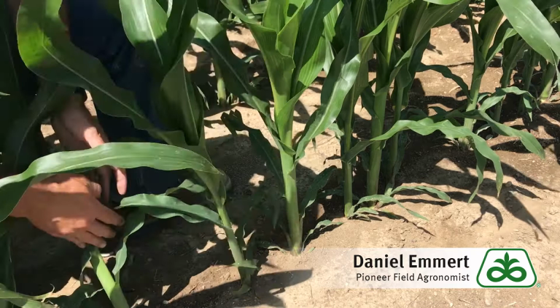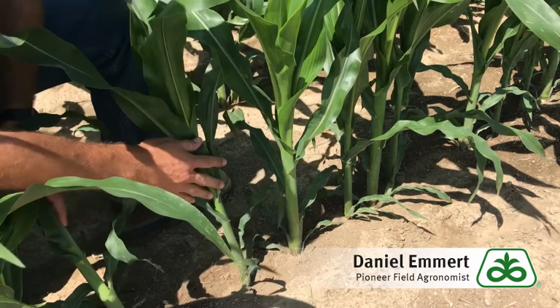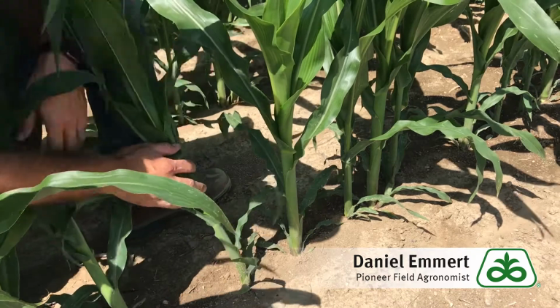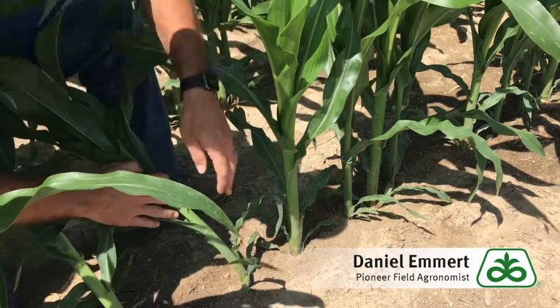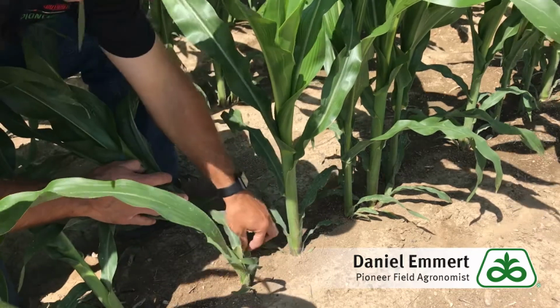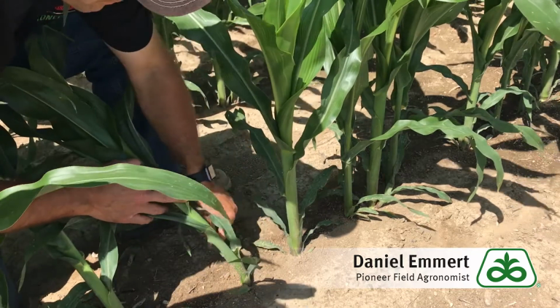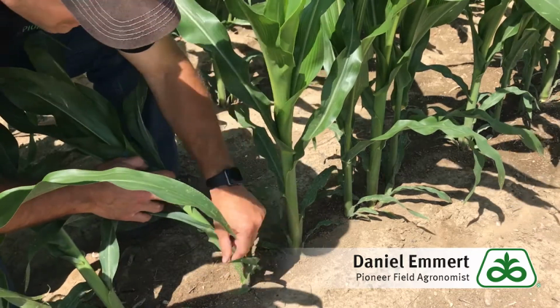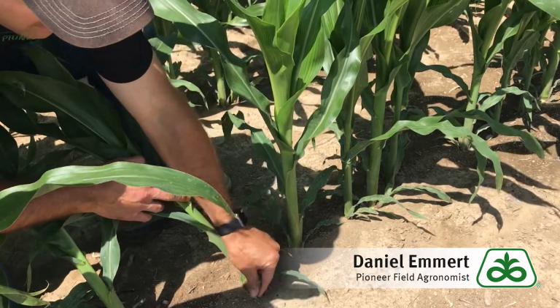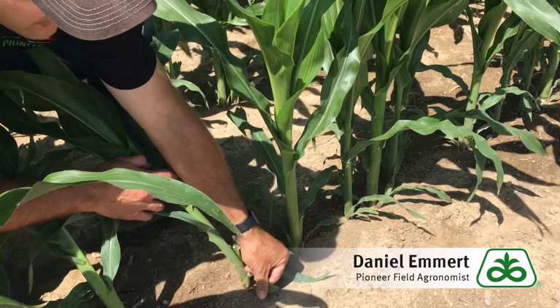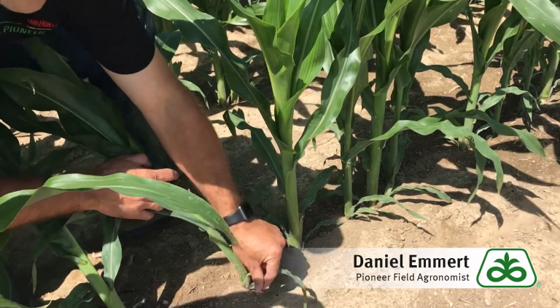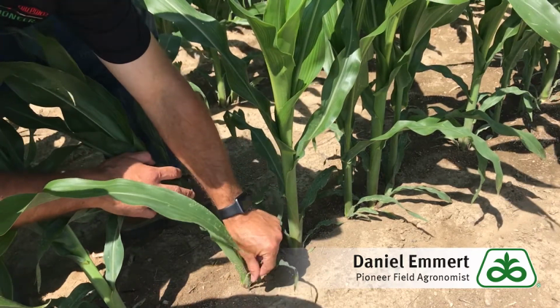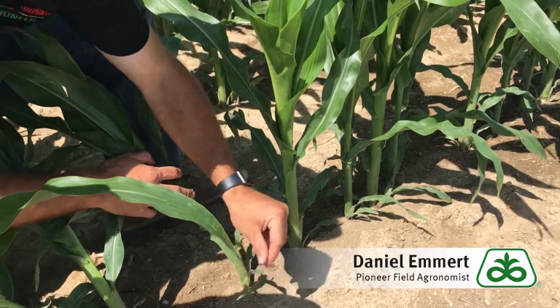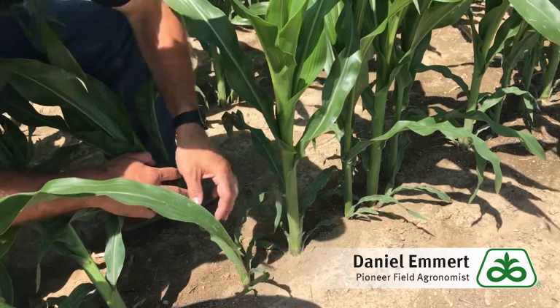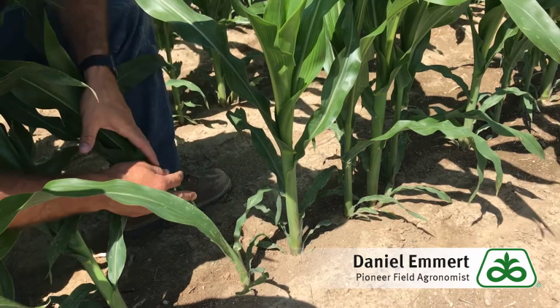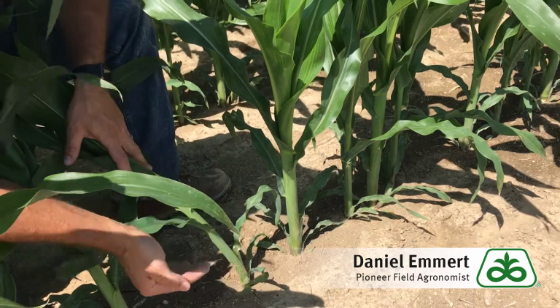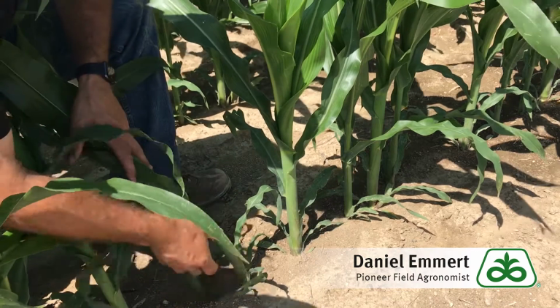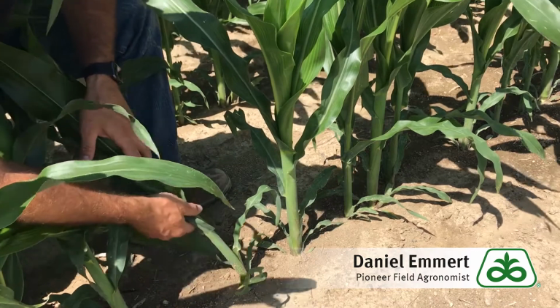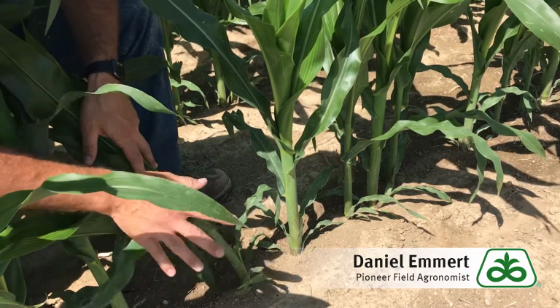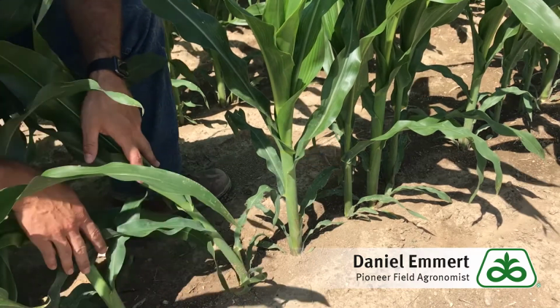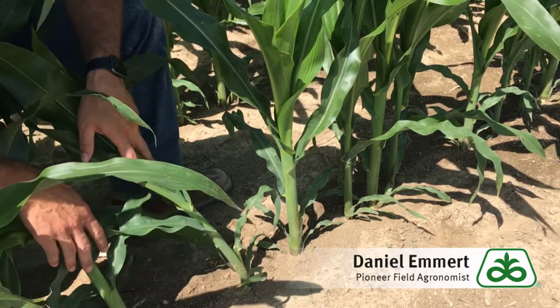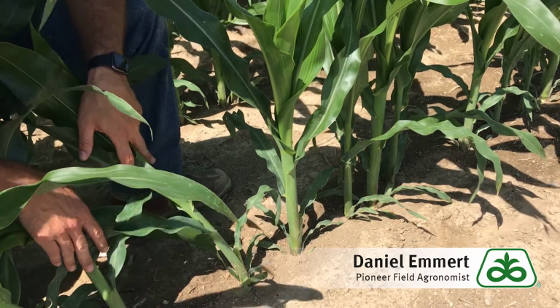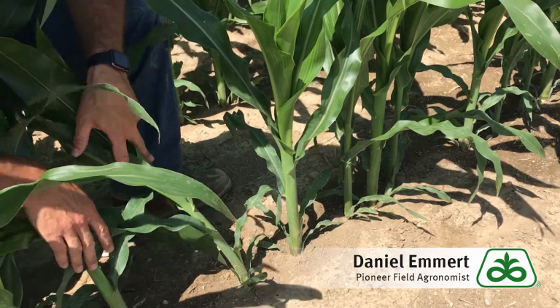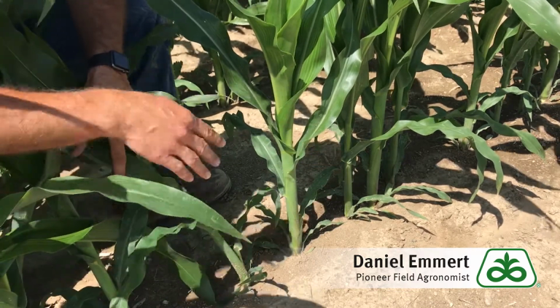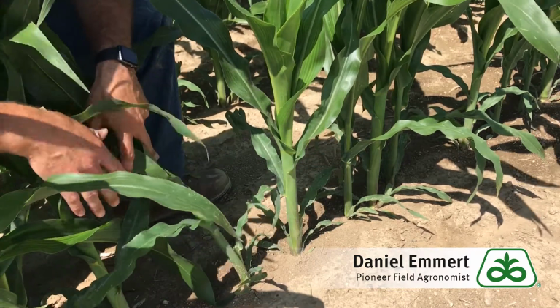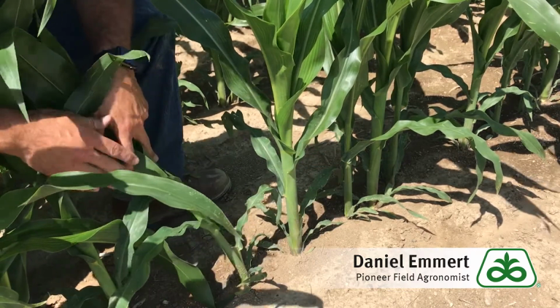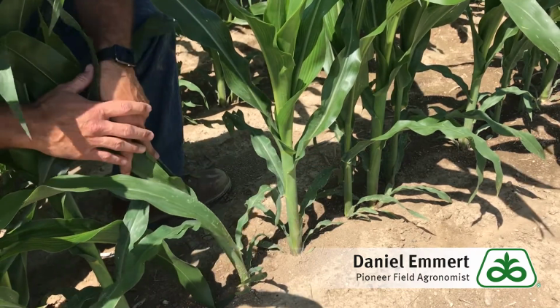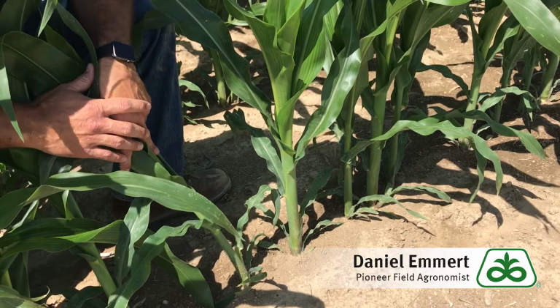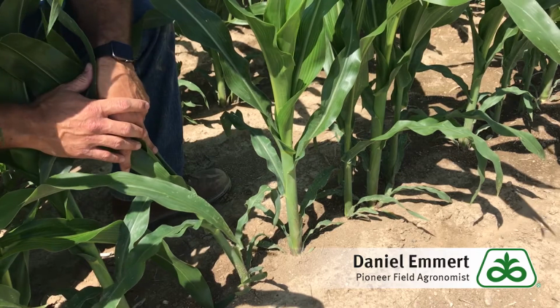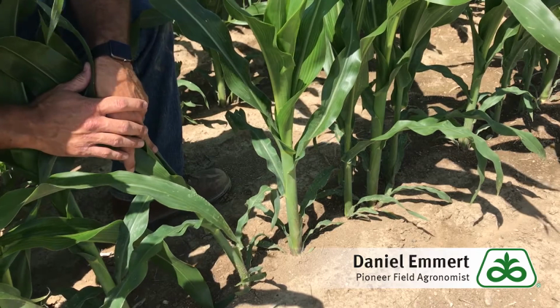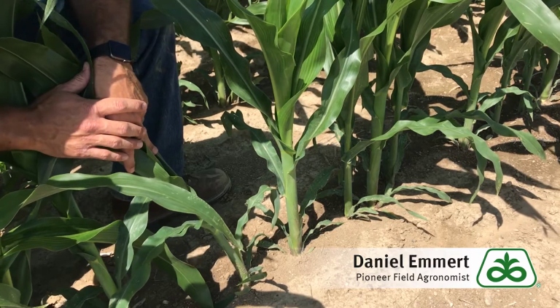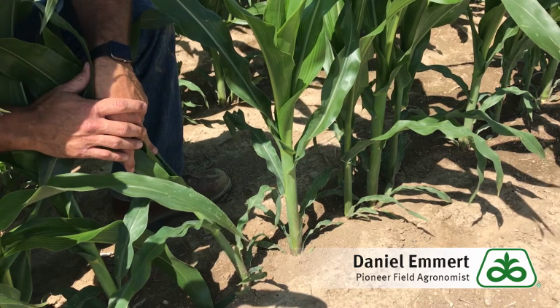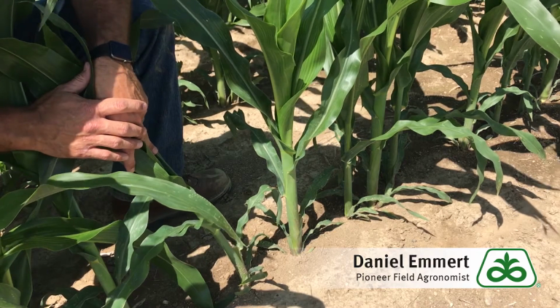But what about this plant over here, where the first leaf we see has a tip instead of being rounded — it comes to a point? In that case we'll have to dig the plant up, split it, and count inner nodes to be able to stage it properly.